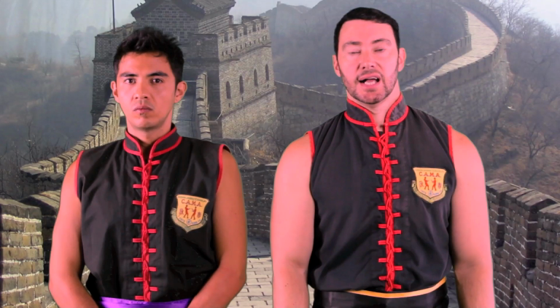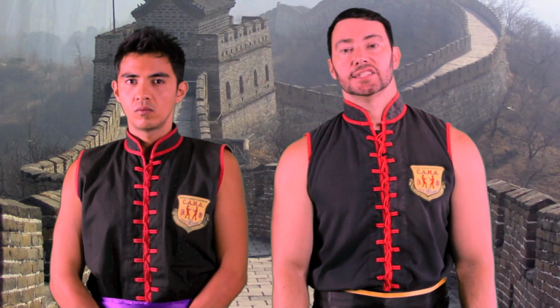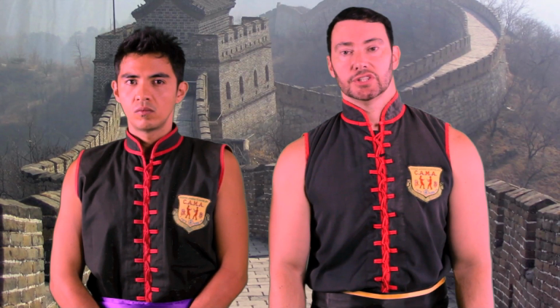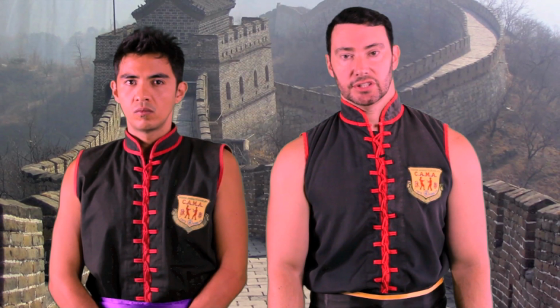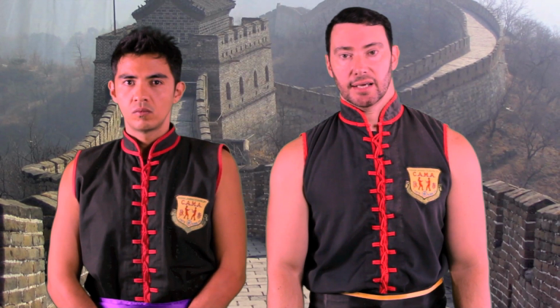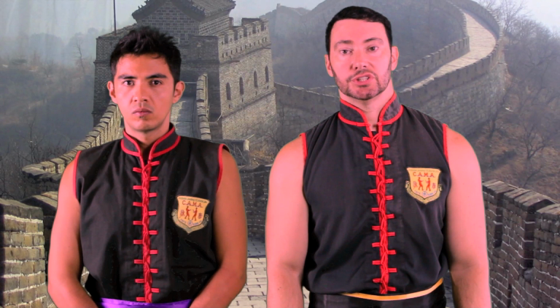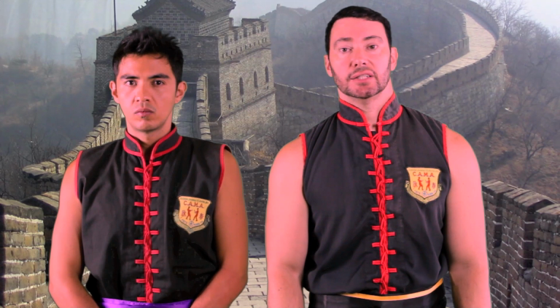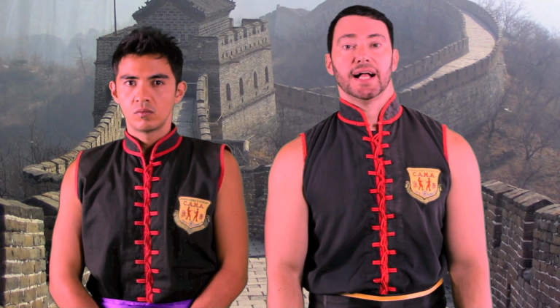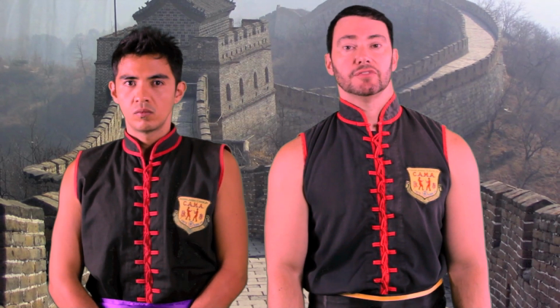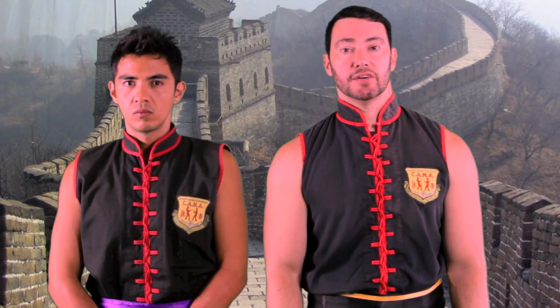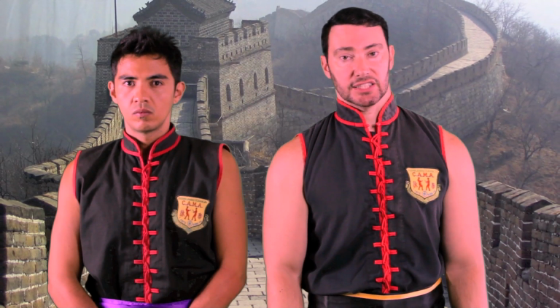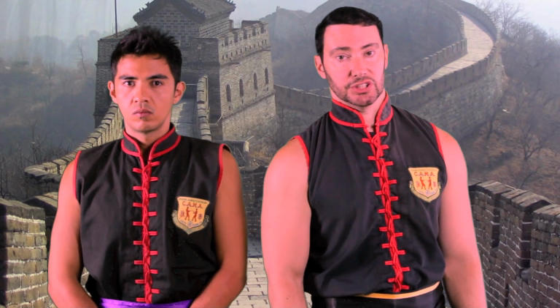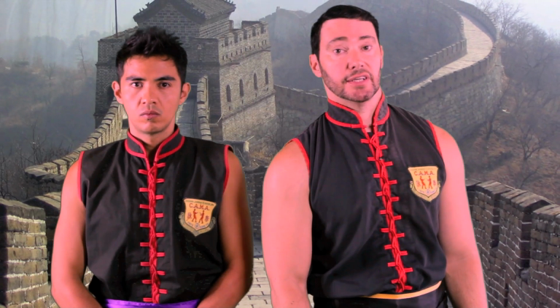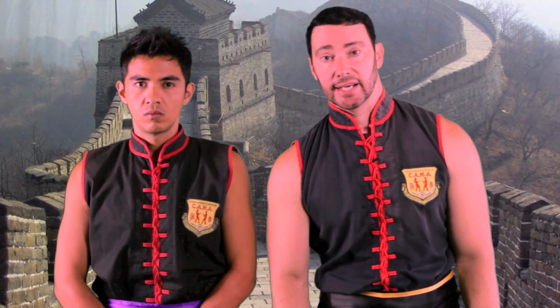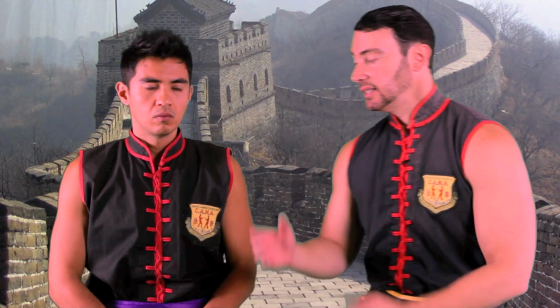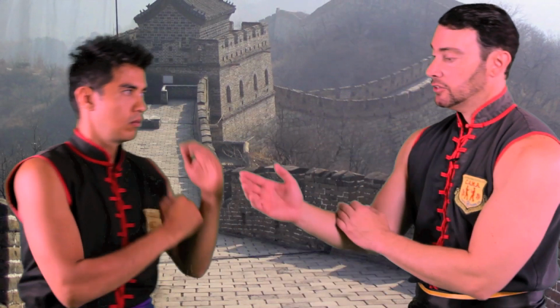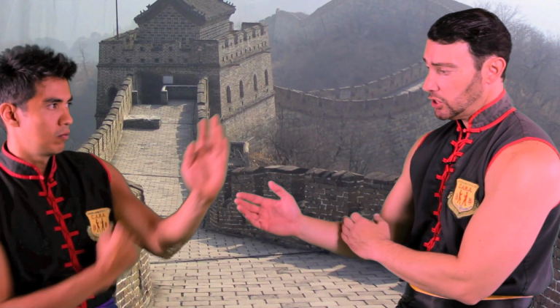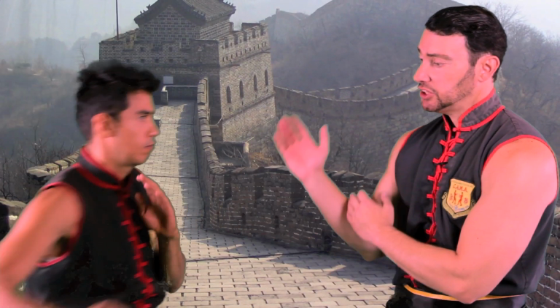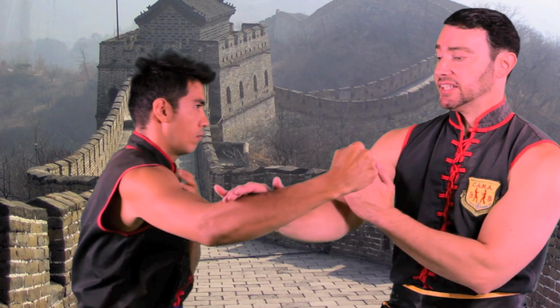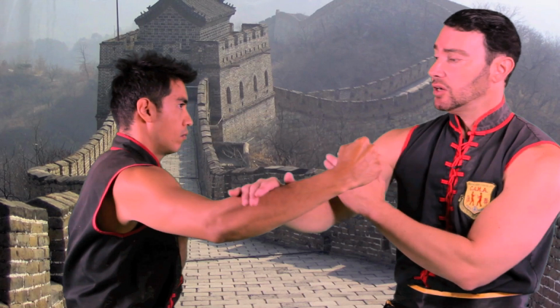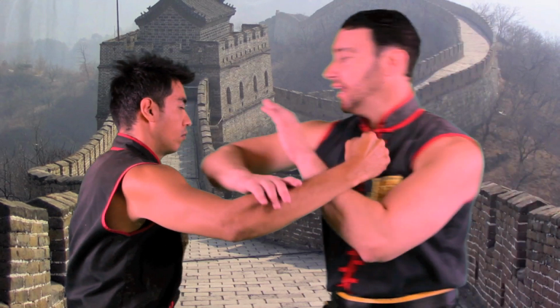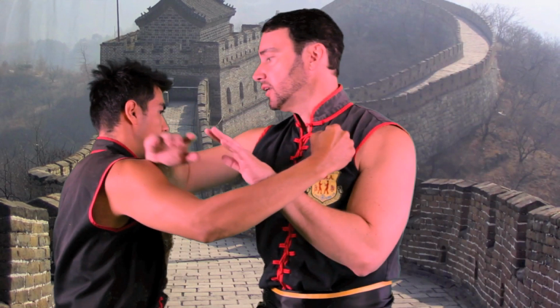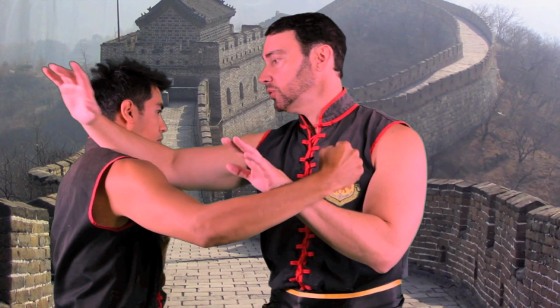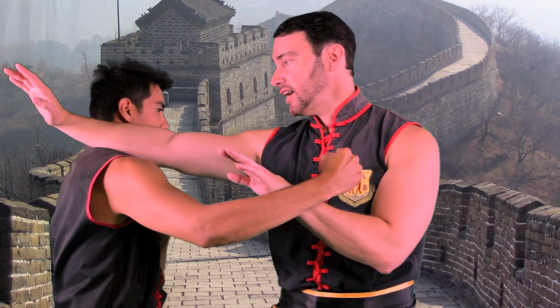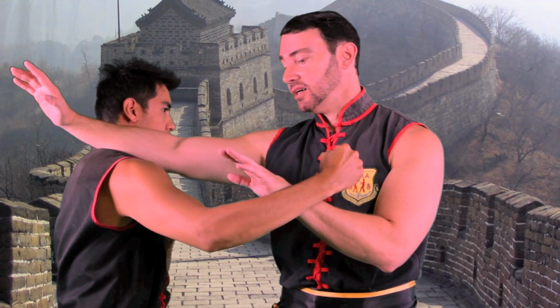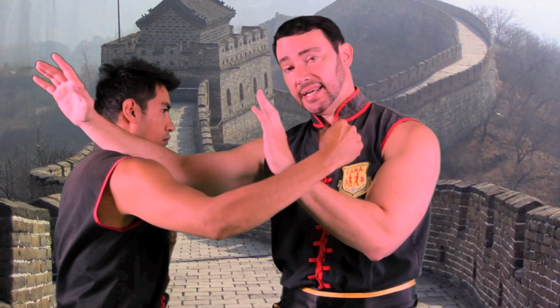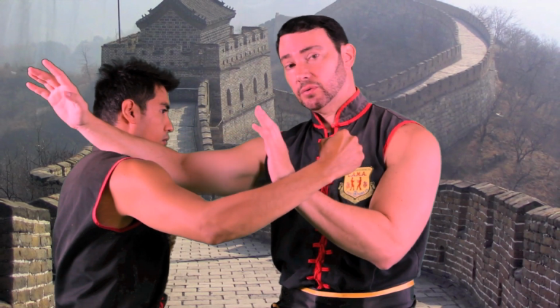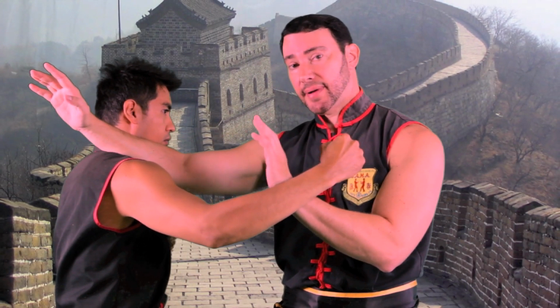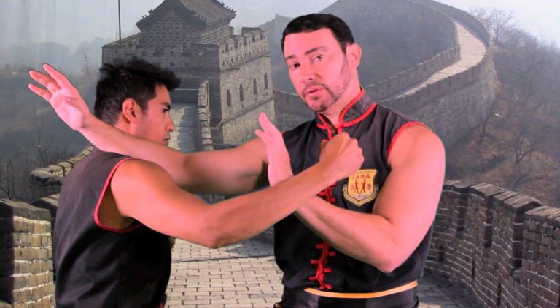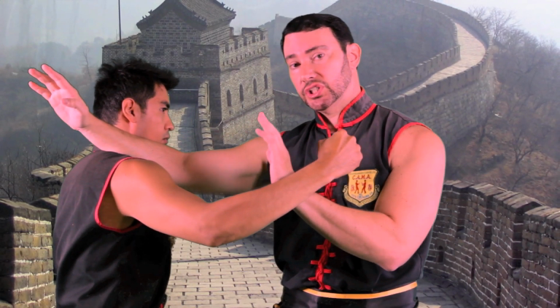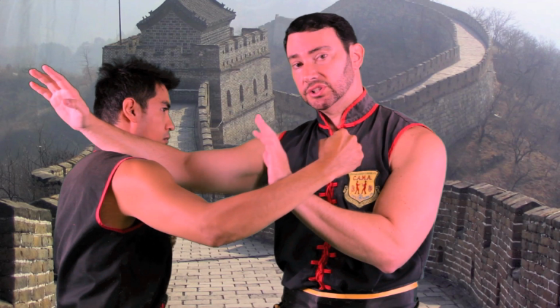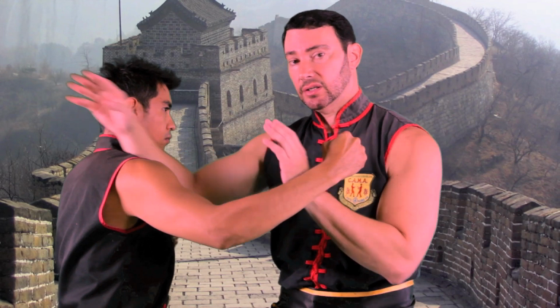Hi, this is Sifu Todd Shonte and I'm going to show you how to do a Pak Sao followed by a Fox Sao, which is a knife hand strike. He throws a hook punch, I Pak Sao and I follow through with the Fox Sao. I connect with my back arm and Wu Sao to check the arm.